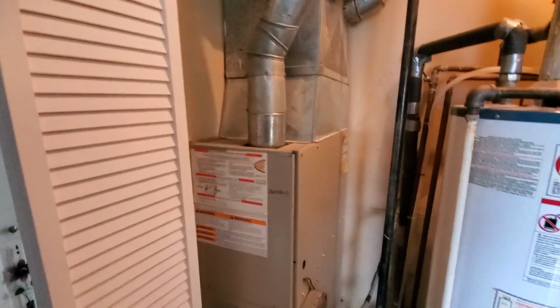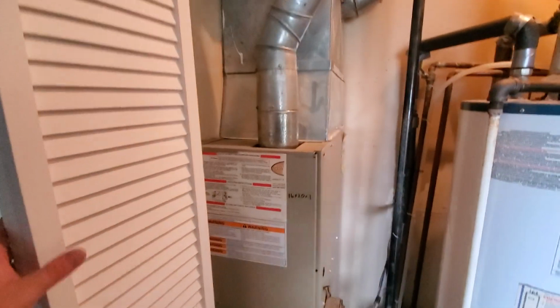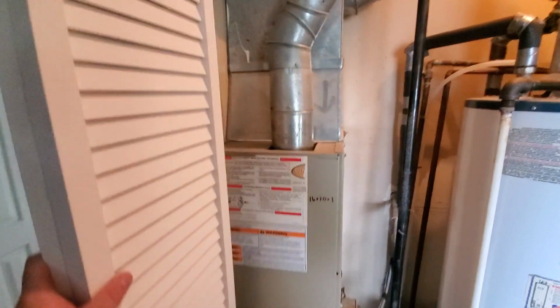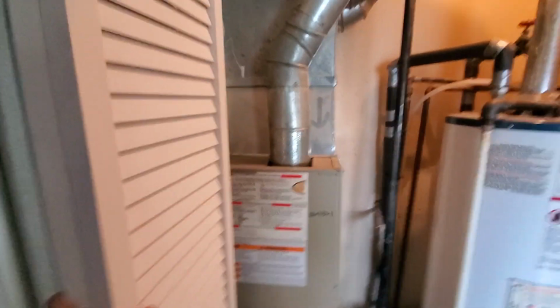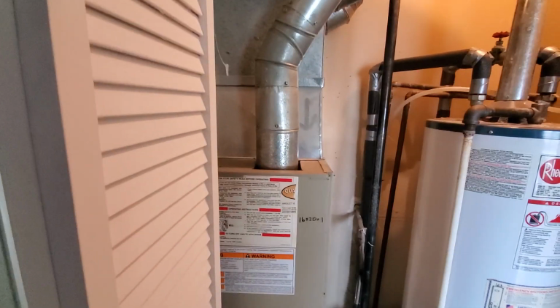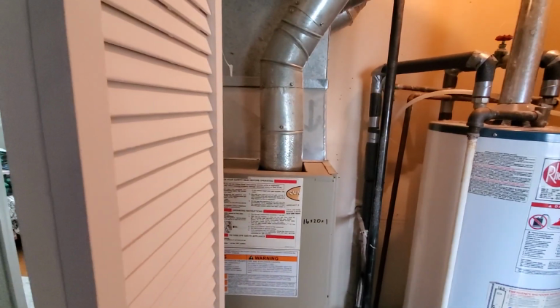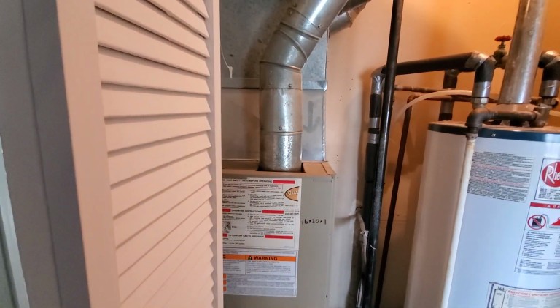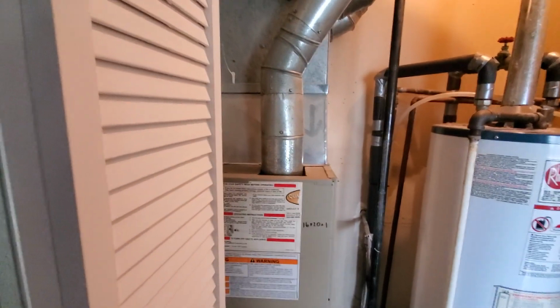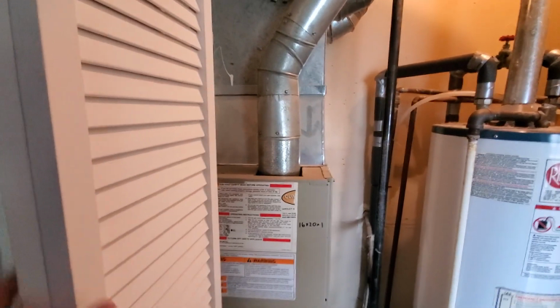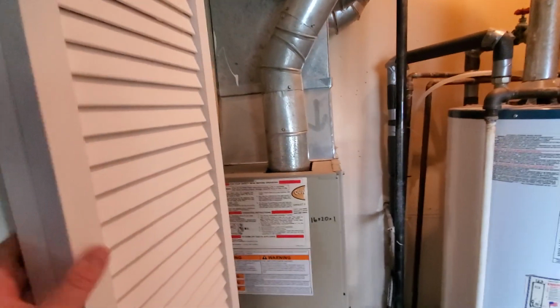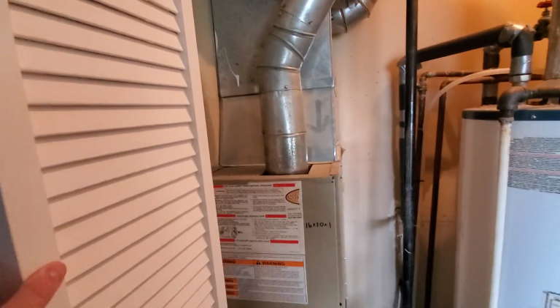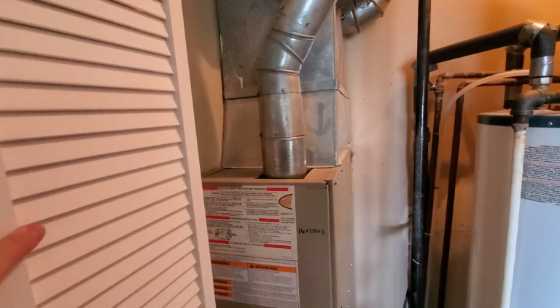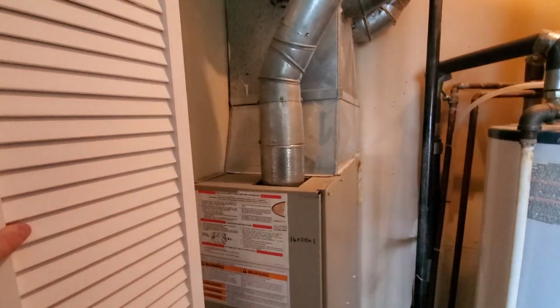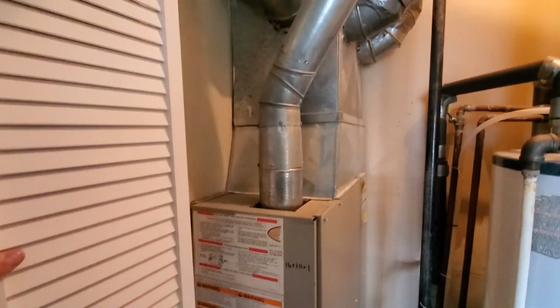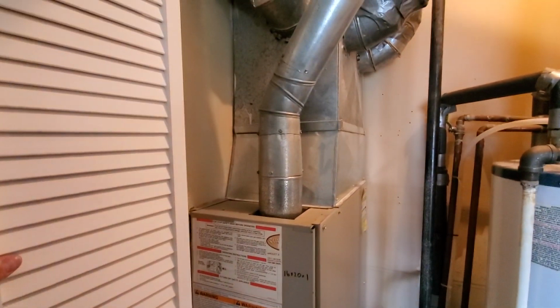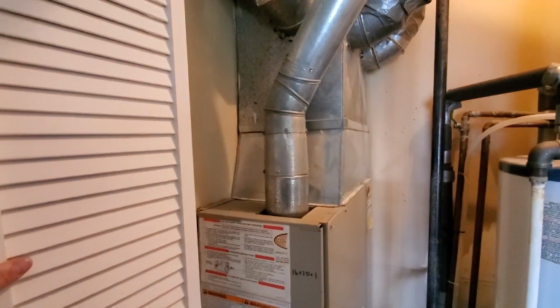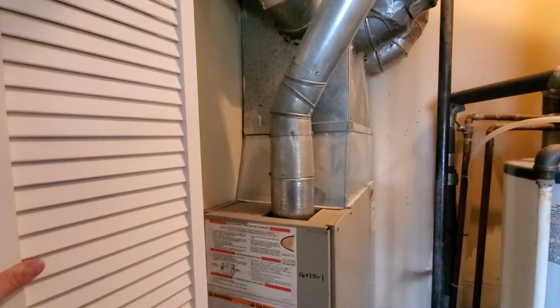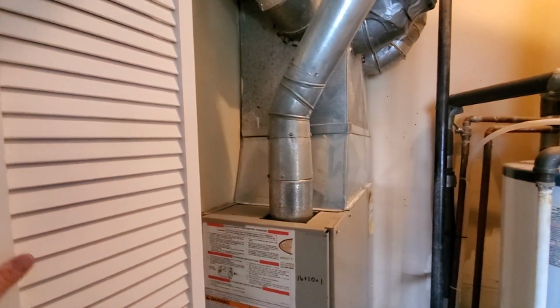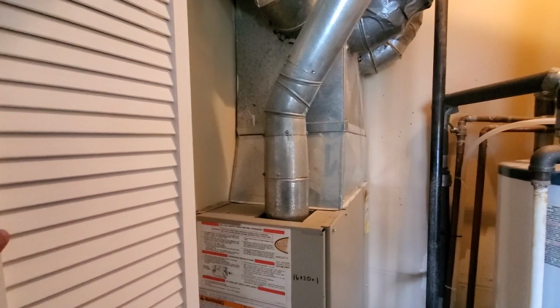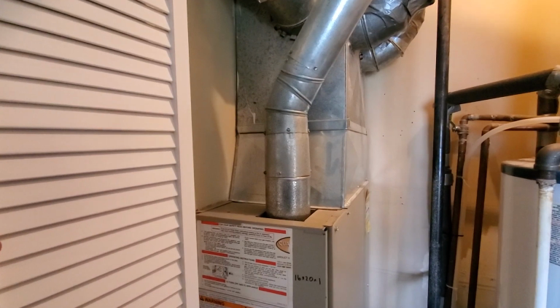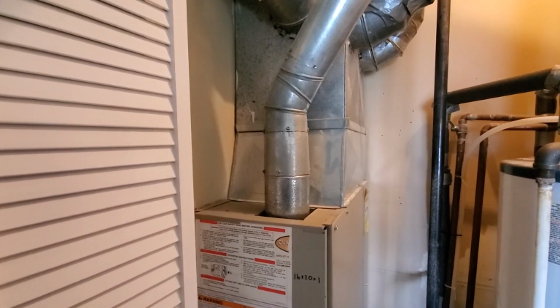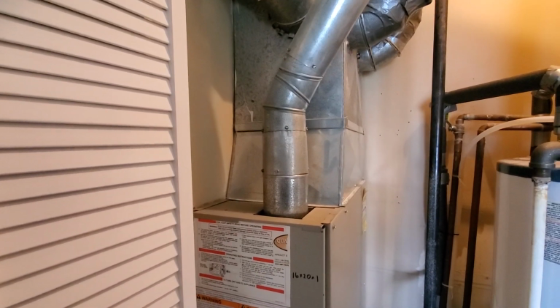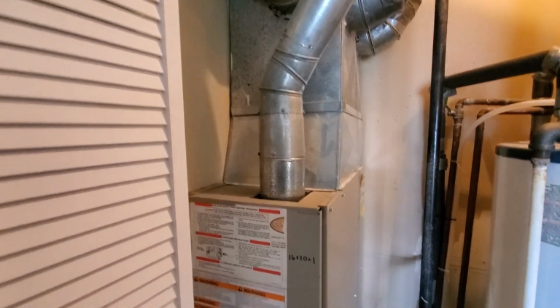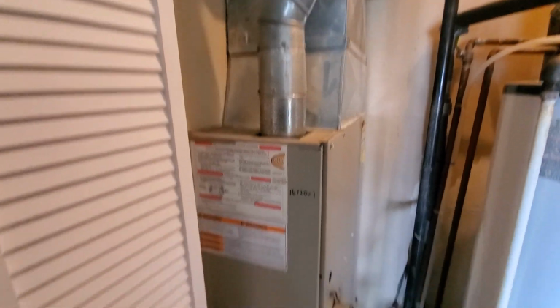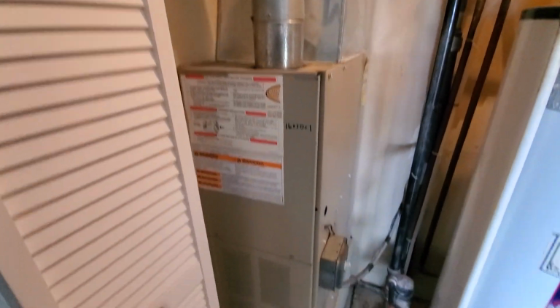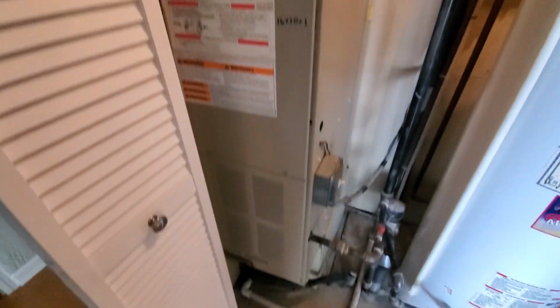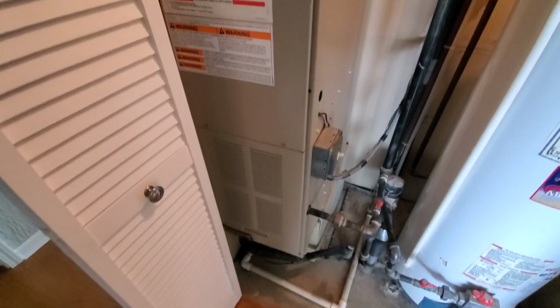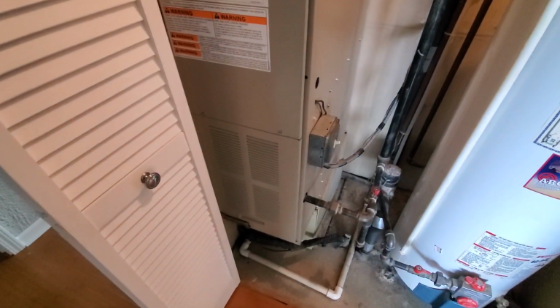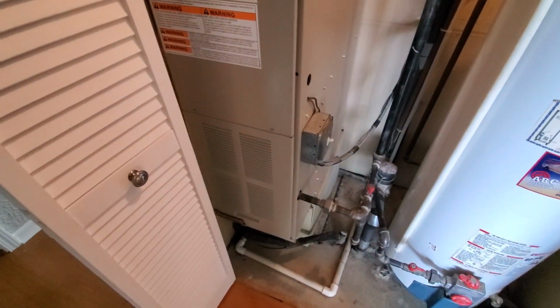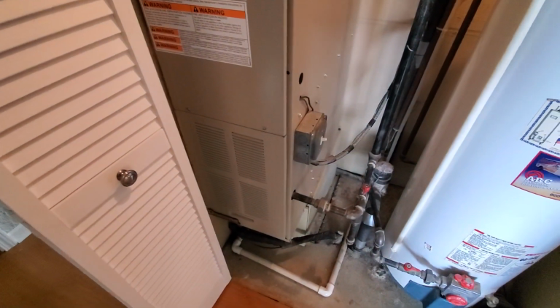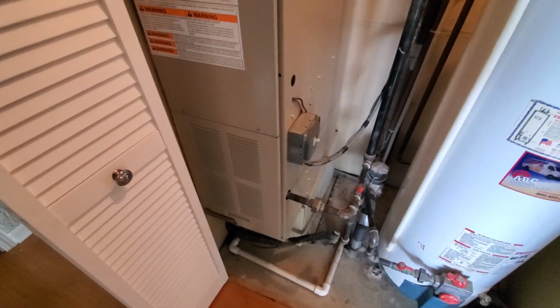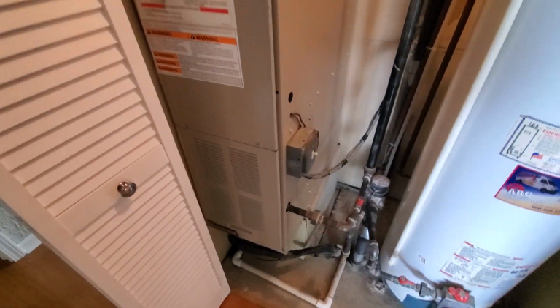The homeowner's aware of the bifold door kind of being in the way. She's got a plan that she might address that on her own, but in the meantime we're doing a furnace AC setup here.